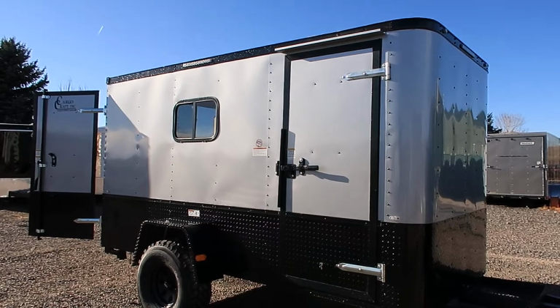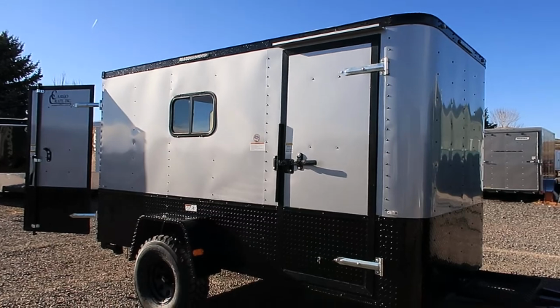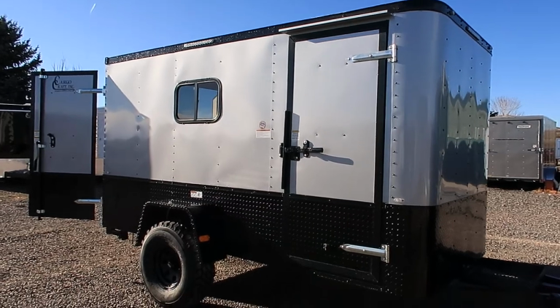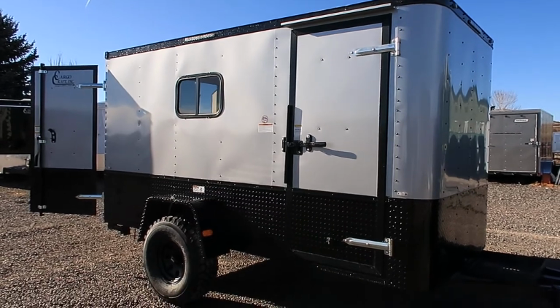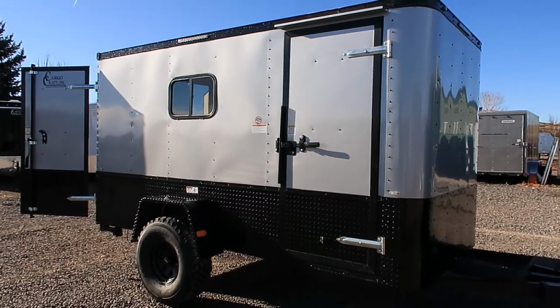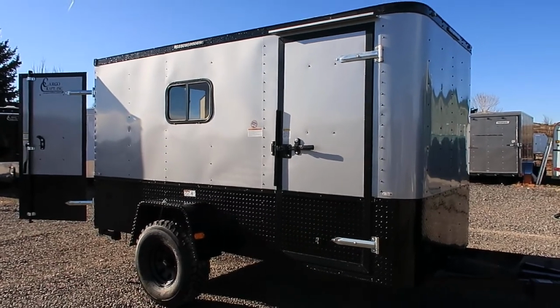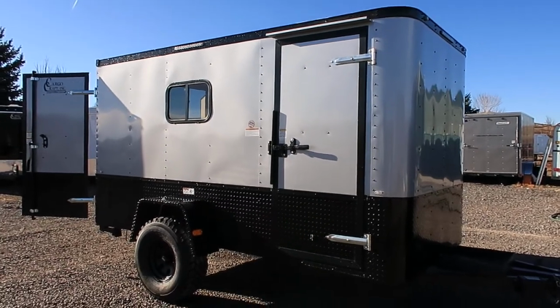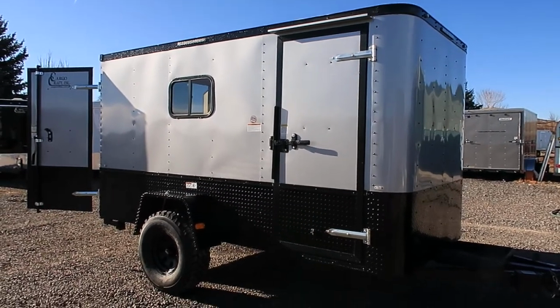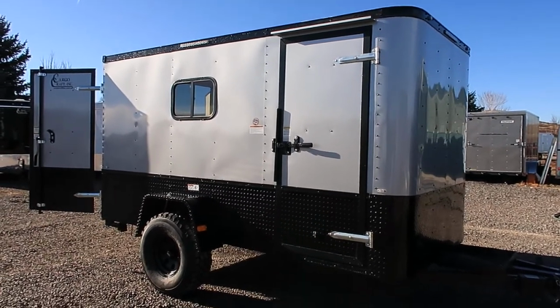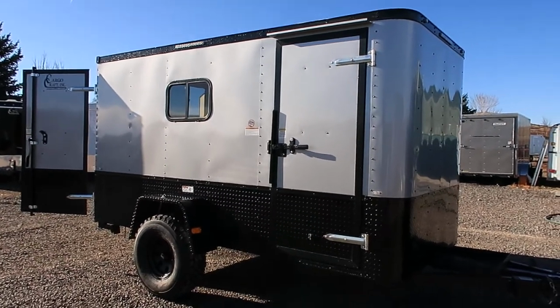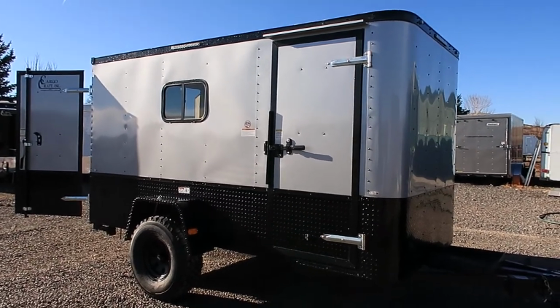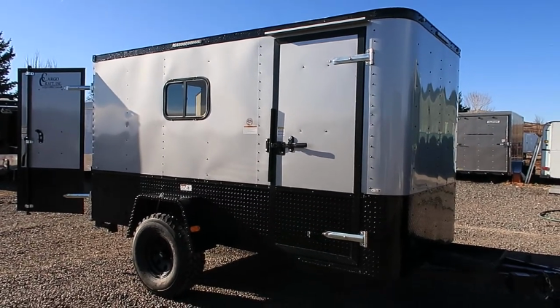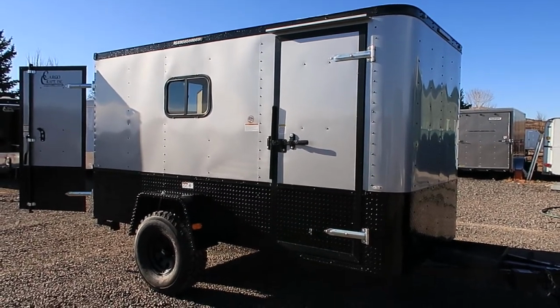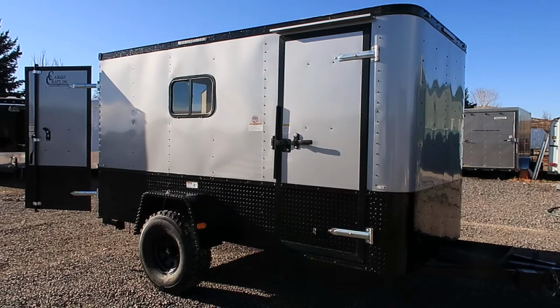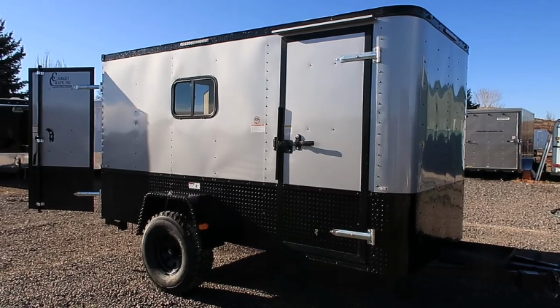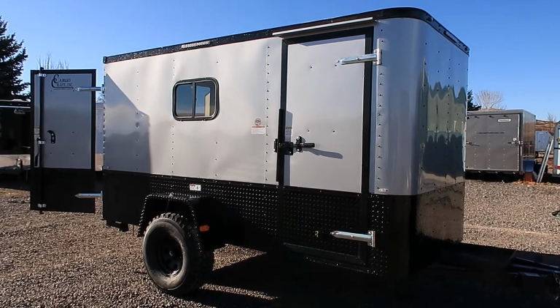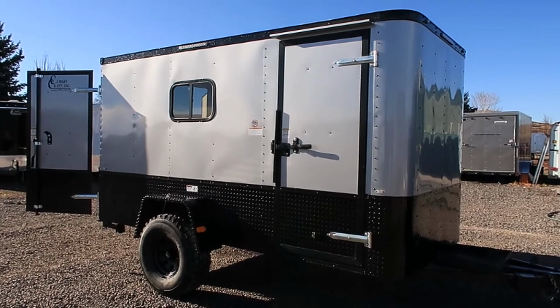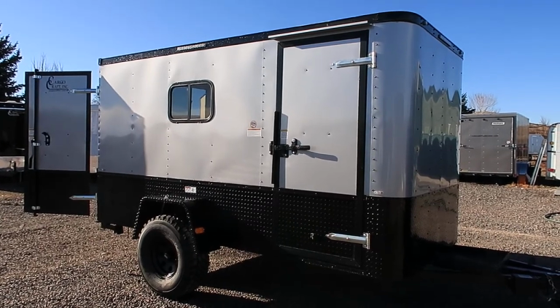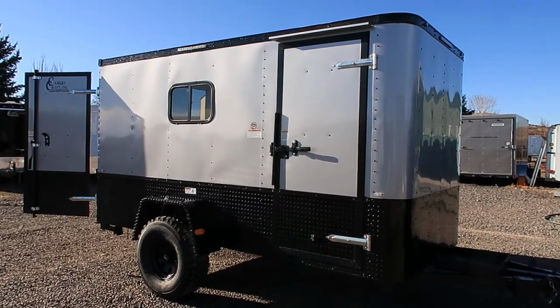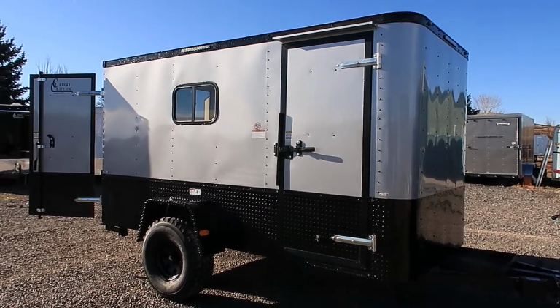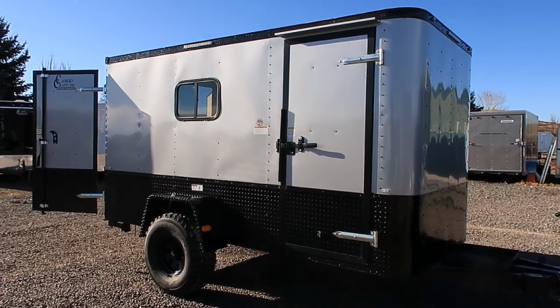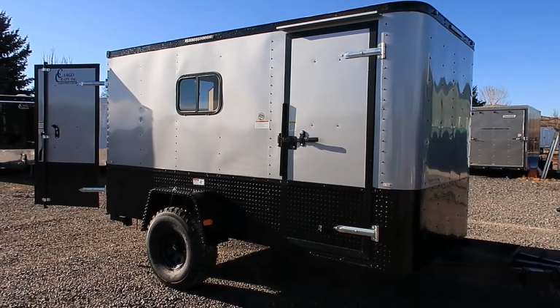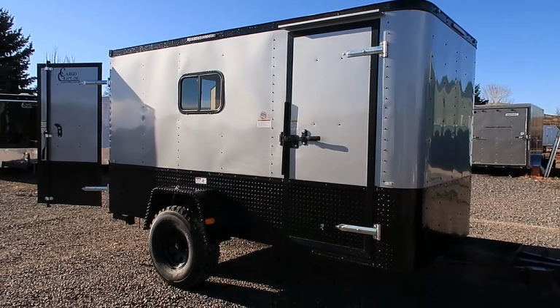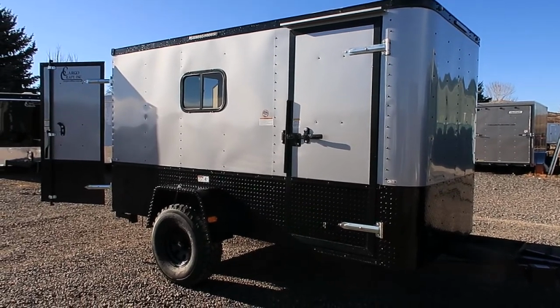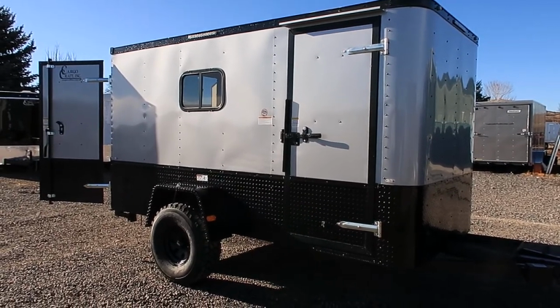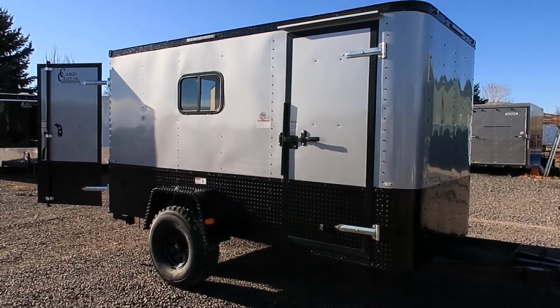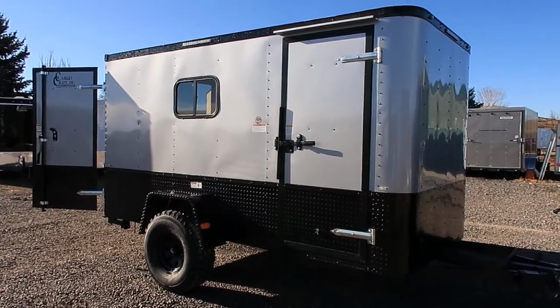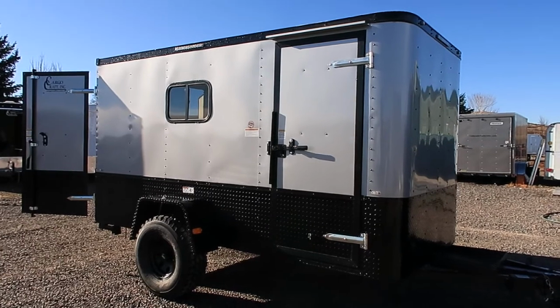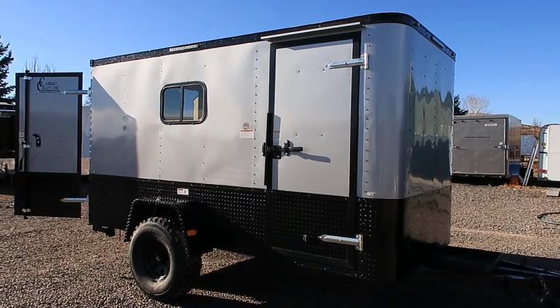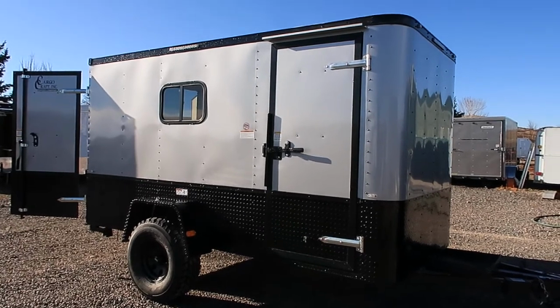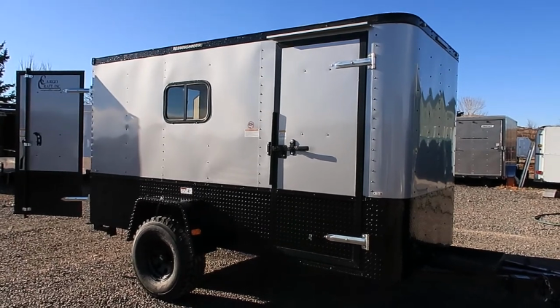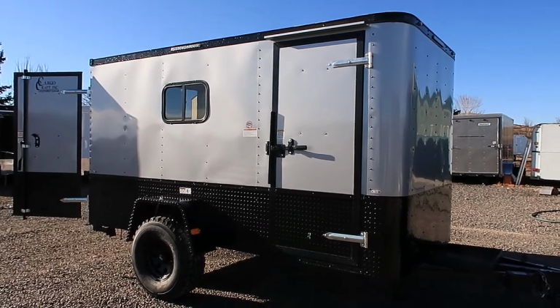Hey everybody, it's Colorado Trailers. Wanted to show you guys a new off-road trailer we just got on the ground. This is a 2018 Cargocraft off-road trailer, 6x12 with barn doors. It's in a silver blackout package — it looks awesome in person.